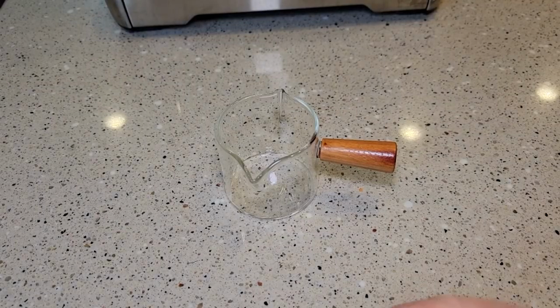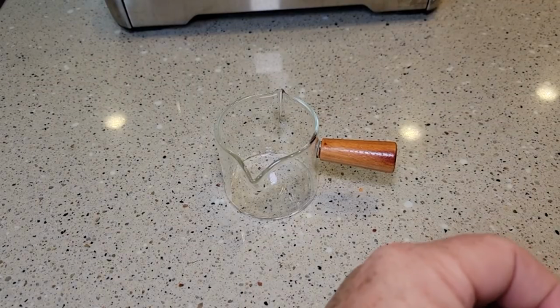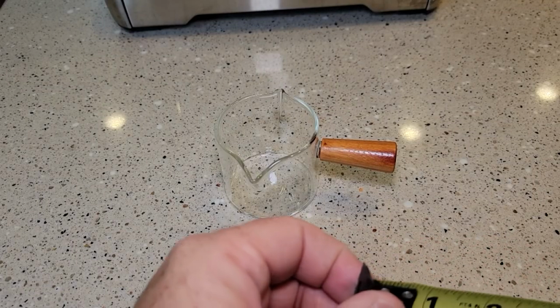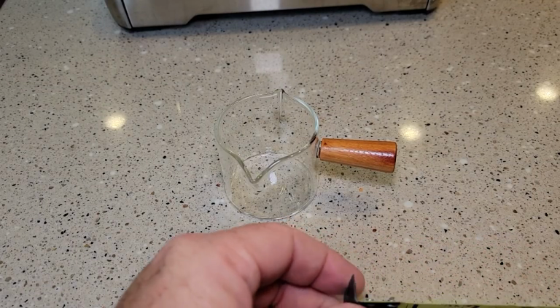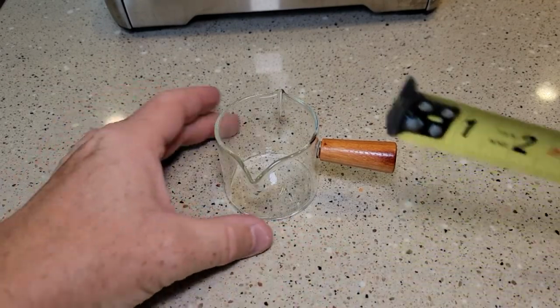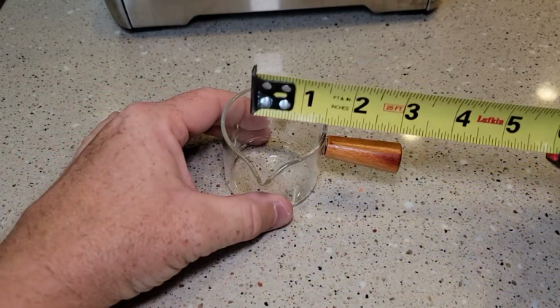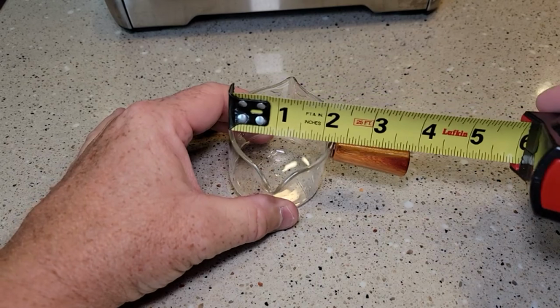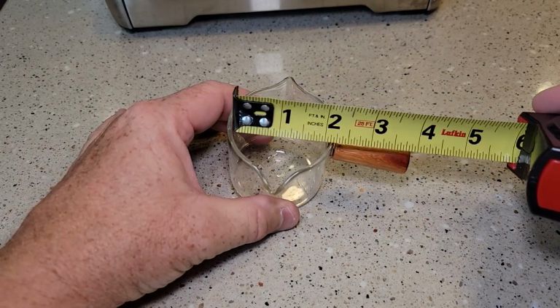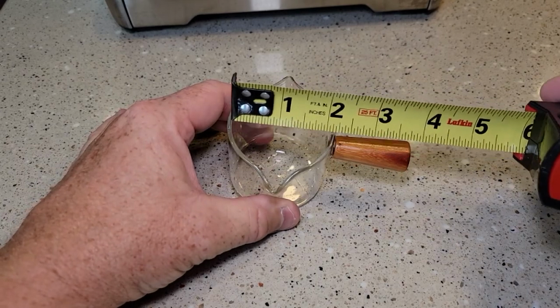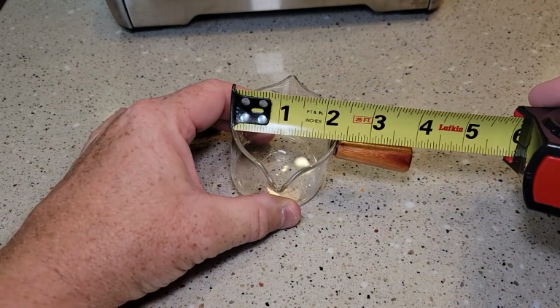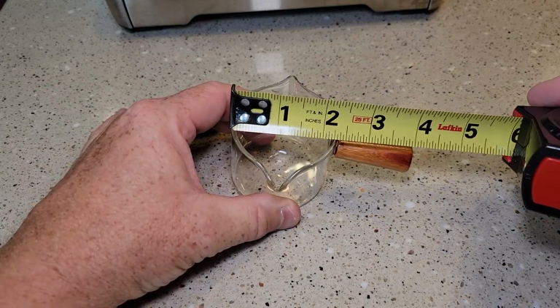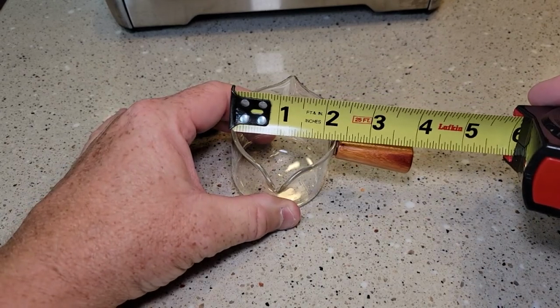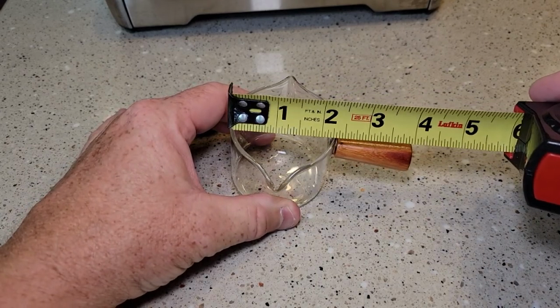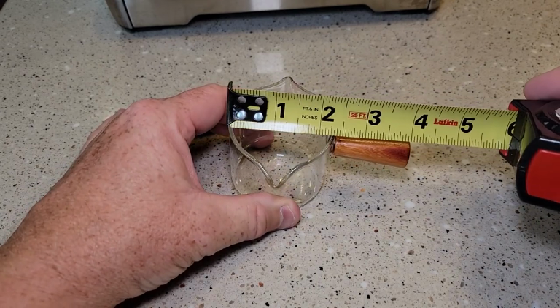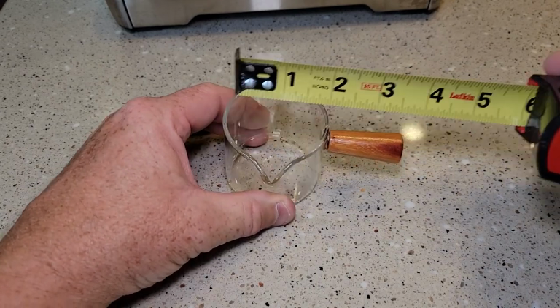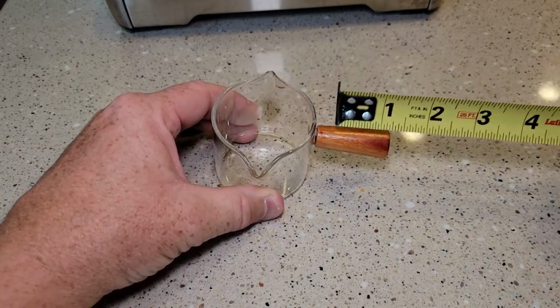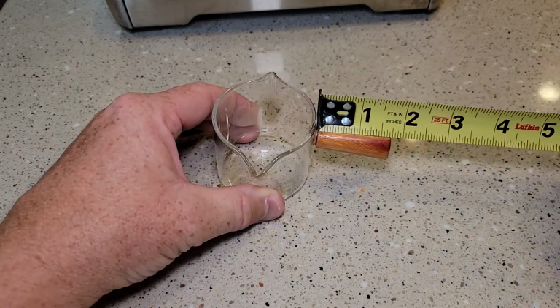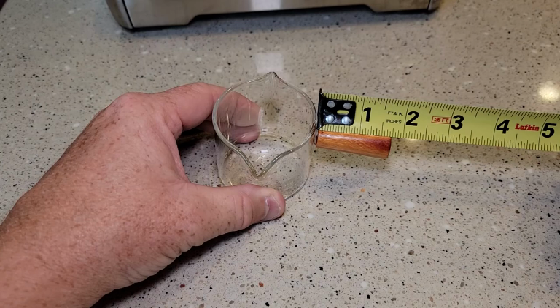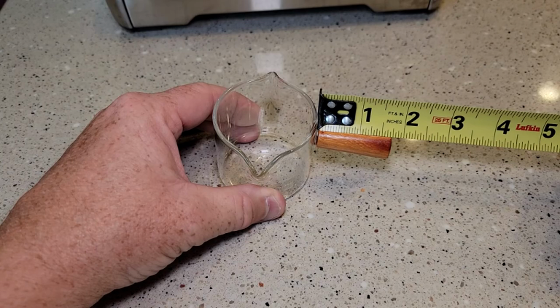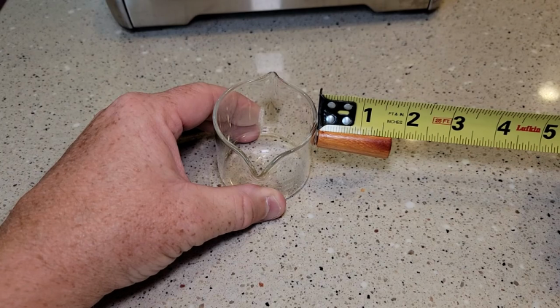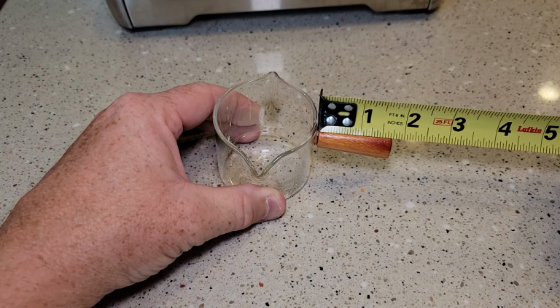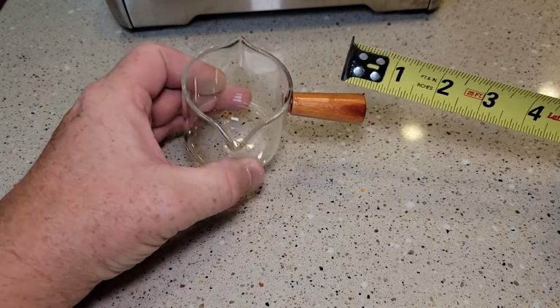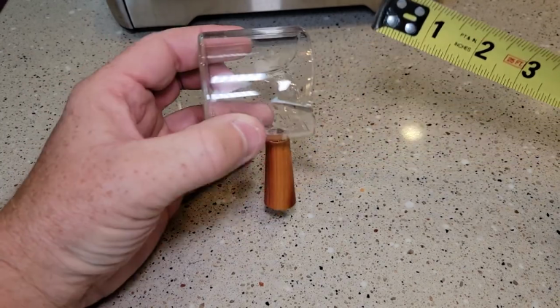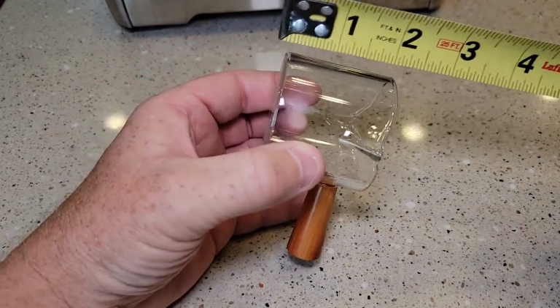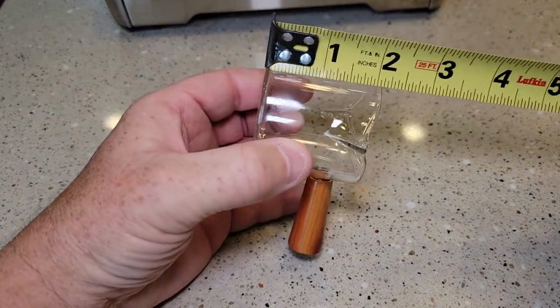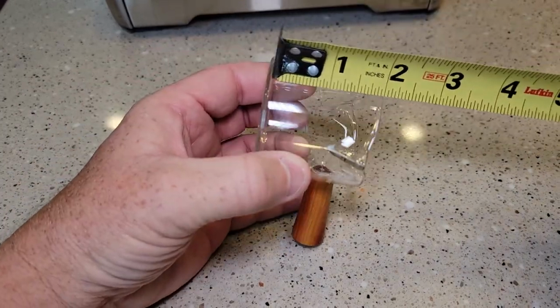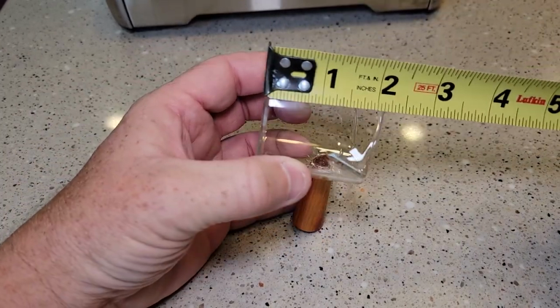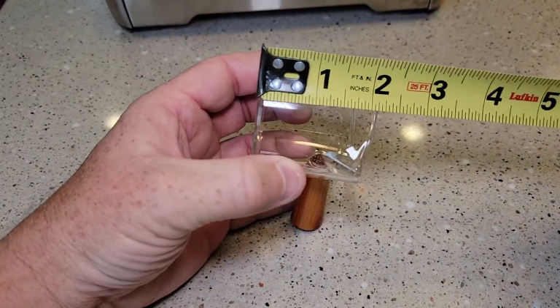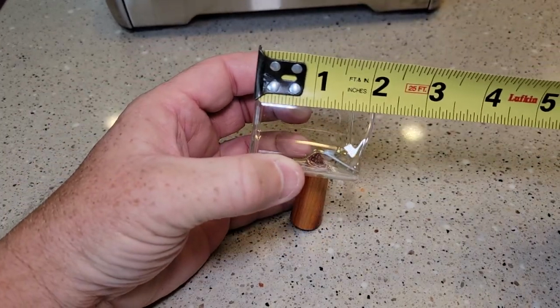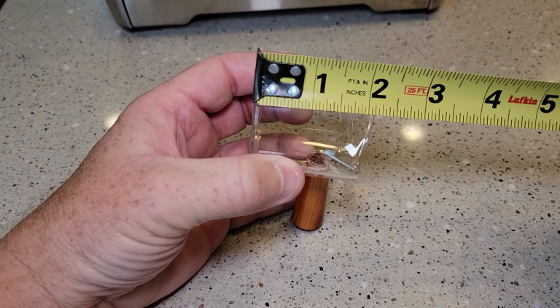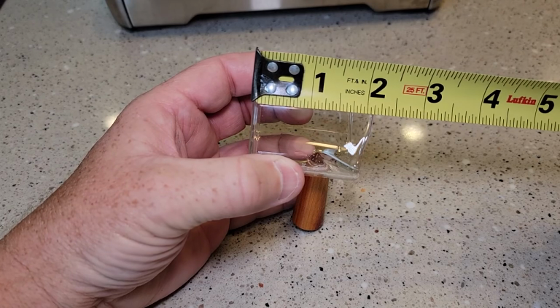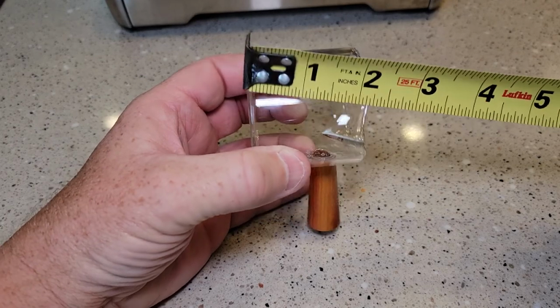Let's do some quick measuring. The opening is about two and a quarter inches. The handle is about an inch and three quarters. It's a little over two inches tall.